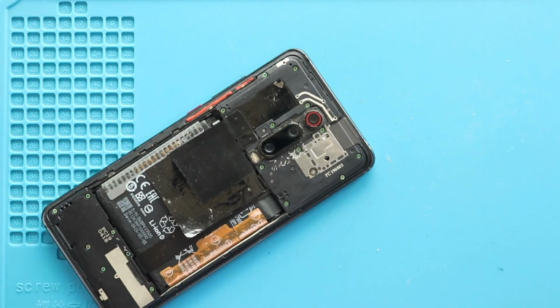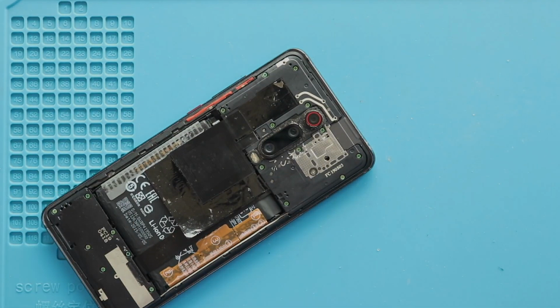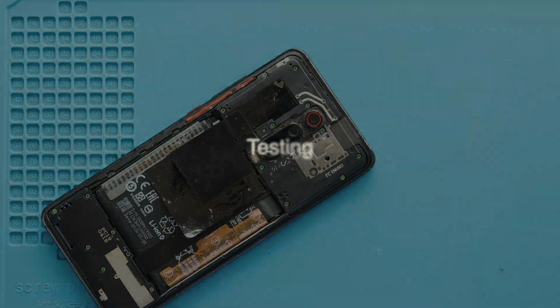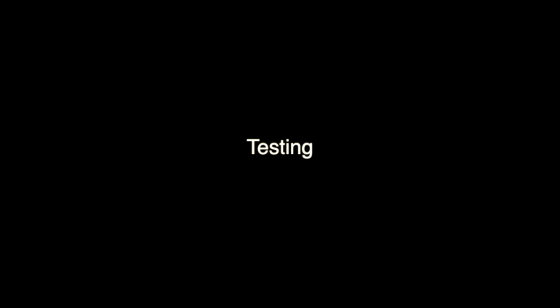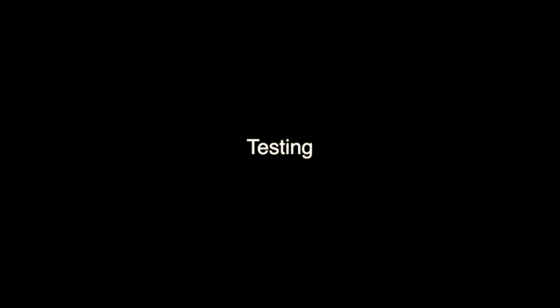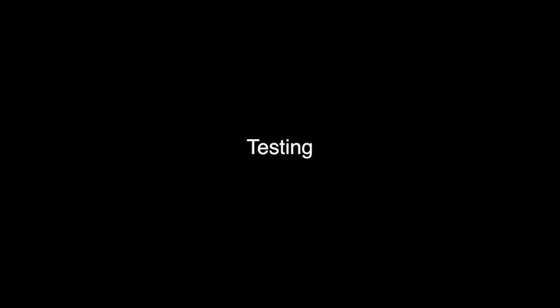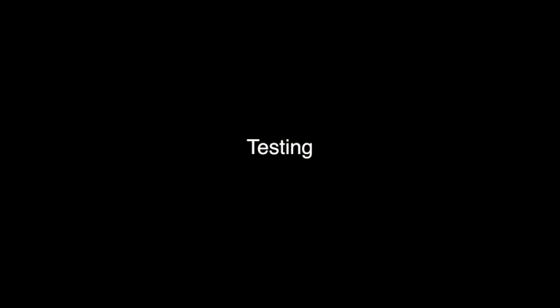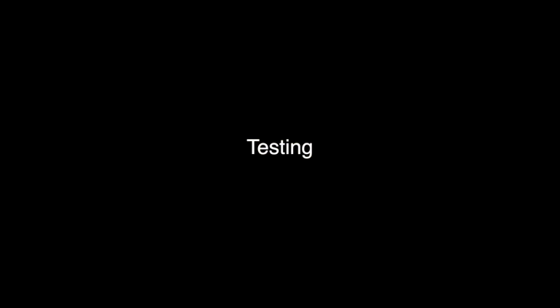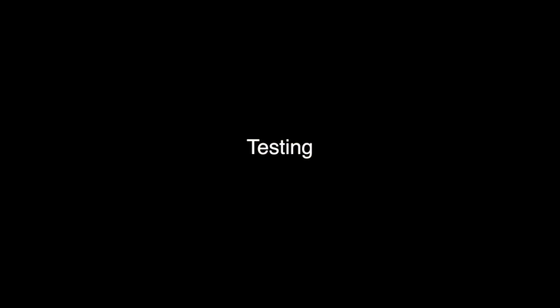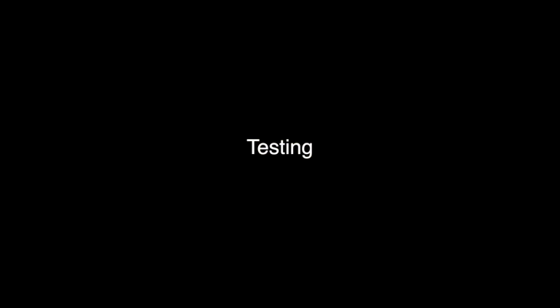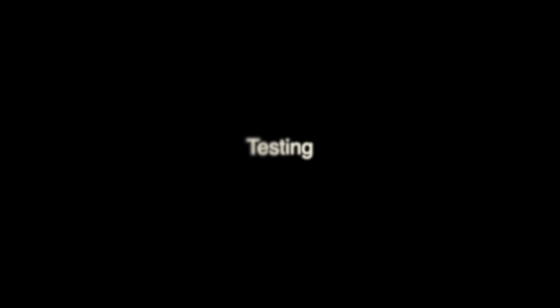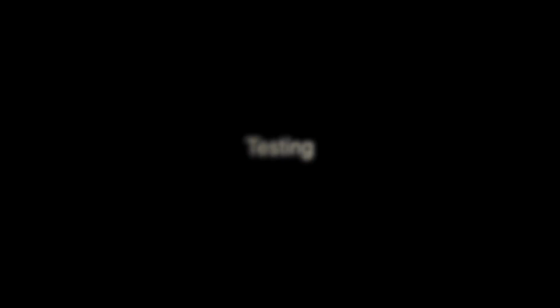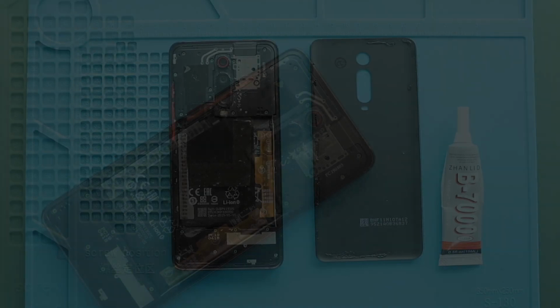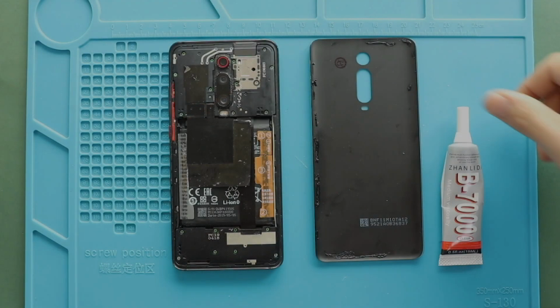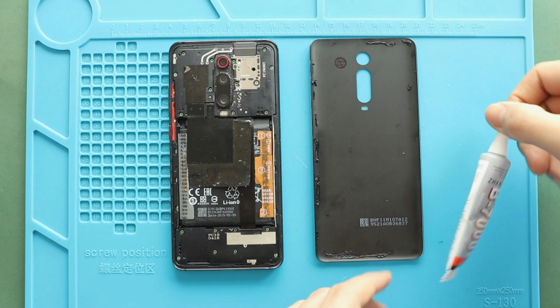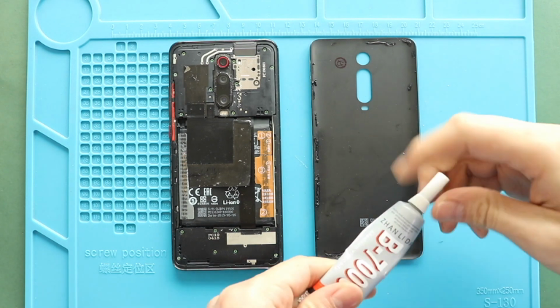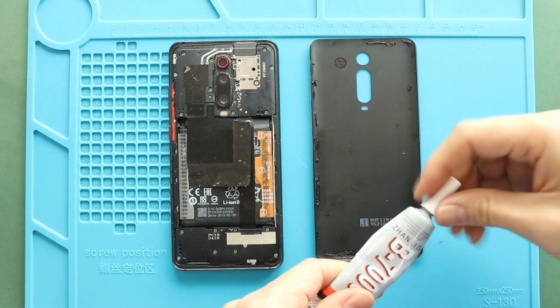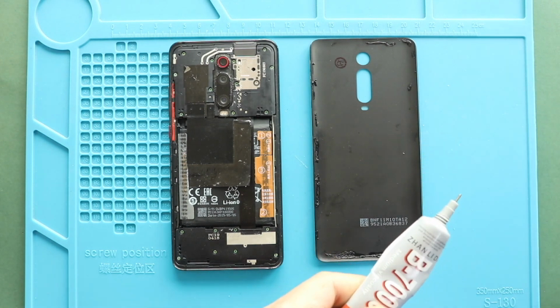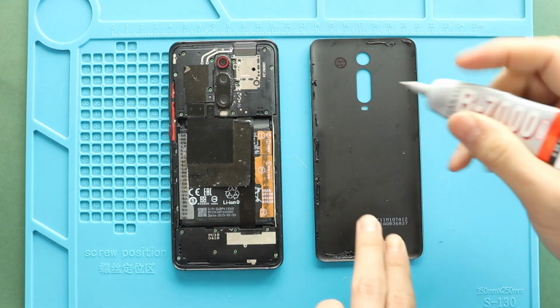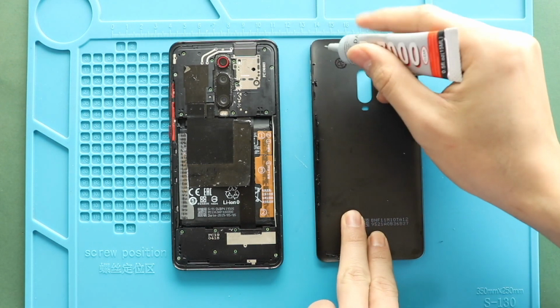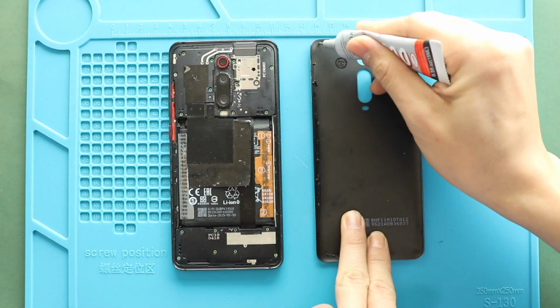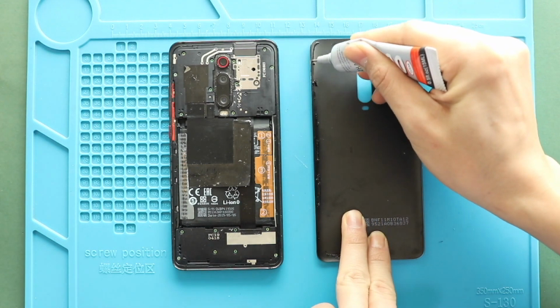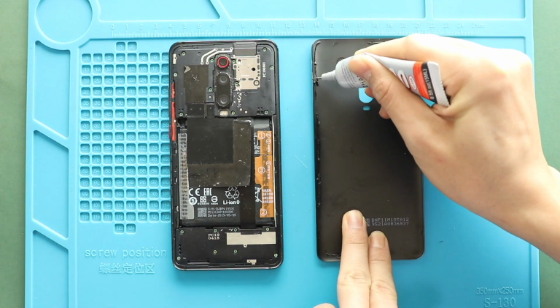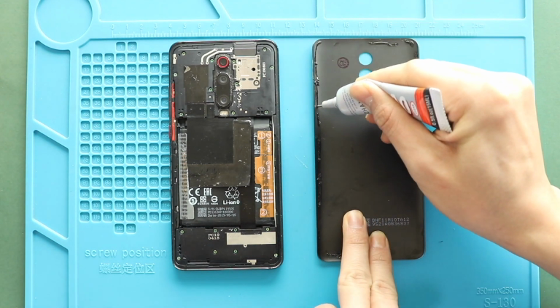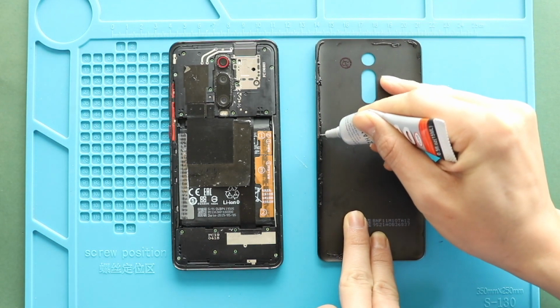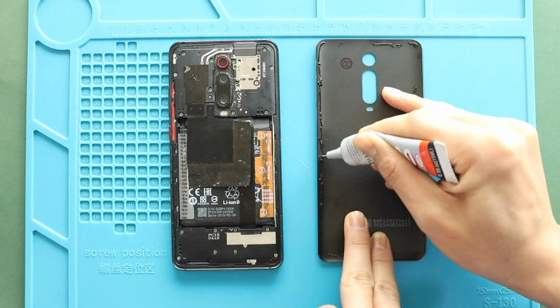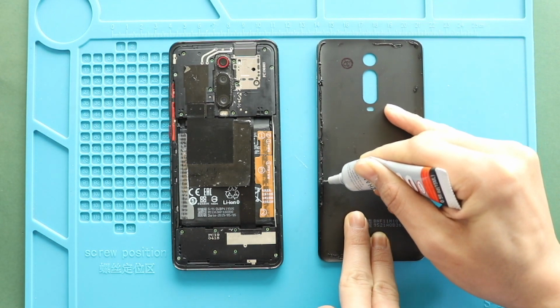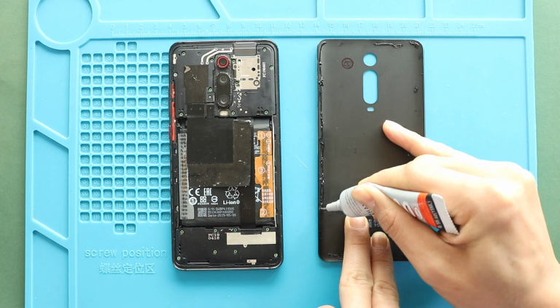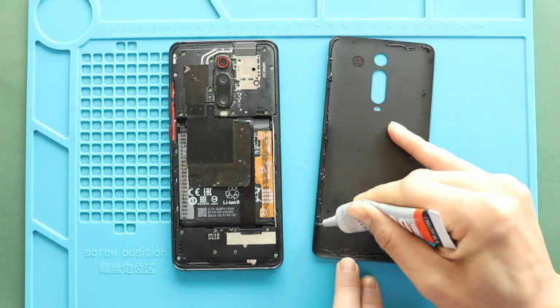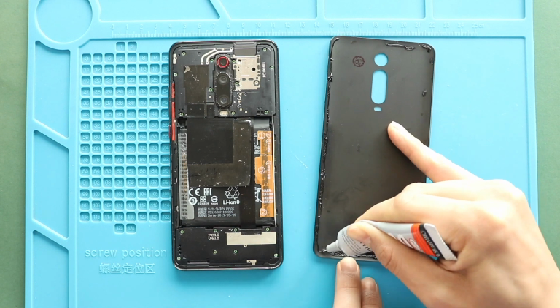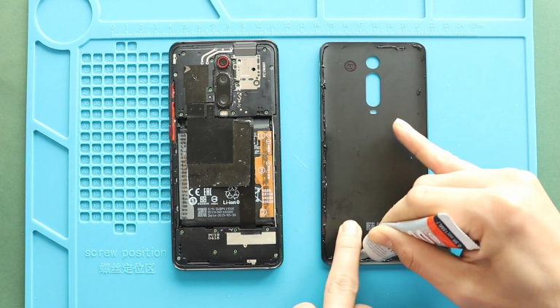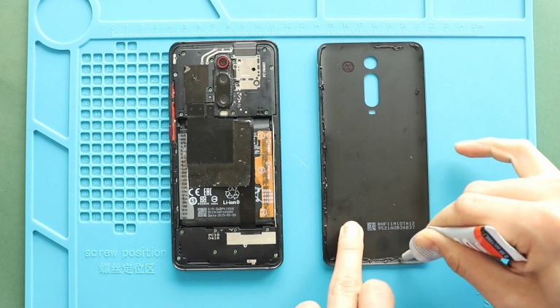Next, before closing the device, it is good to verify the functionality by powering up the device. Next, before installing the main back cover, ensure it has enough glue. If not, use B7000 glue or new double-sided back cover adhesive.